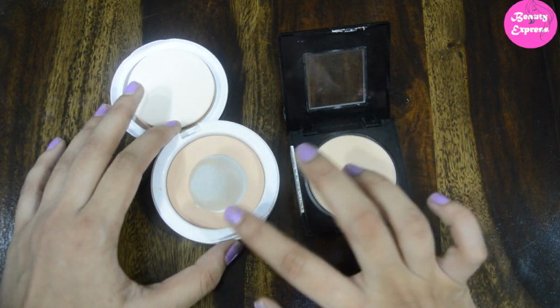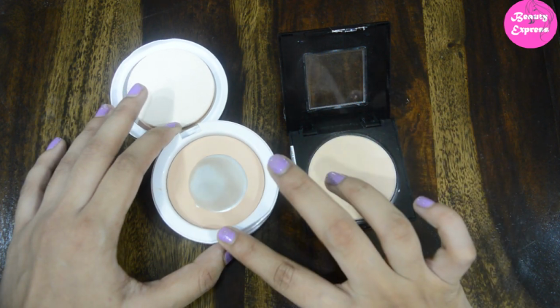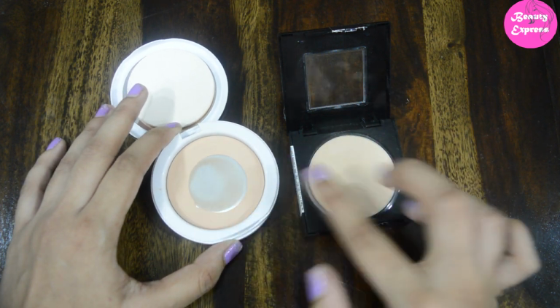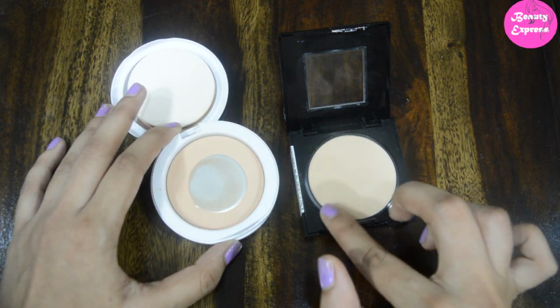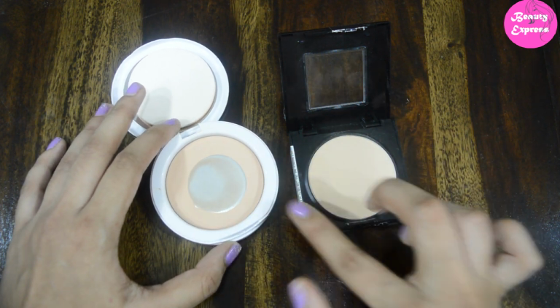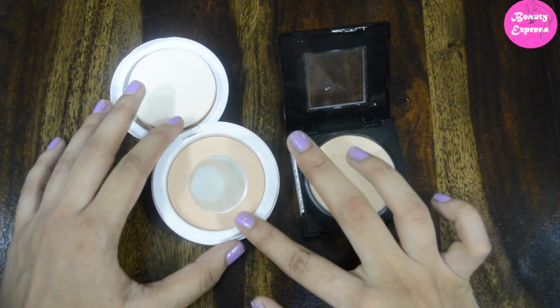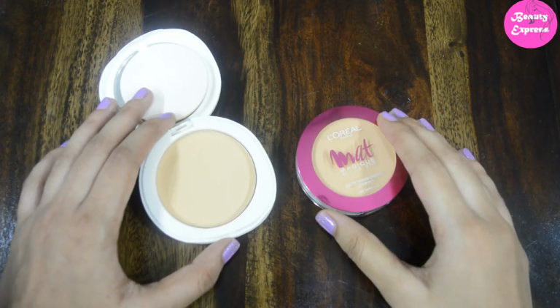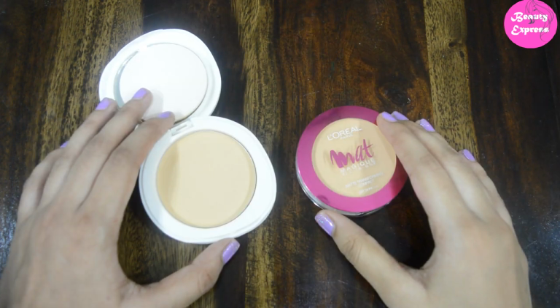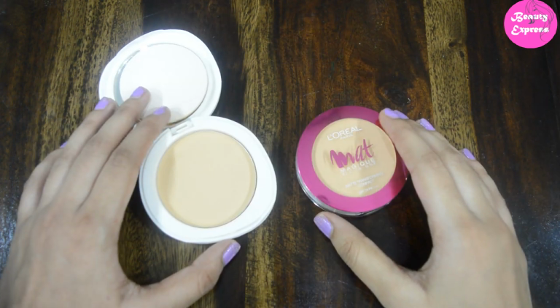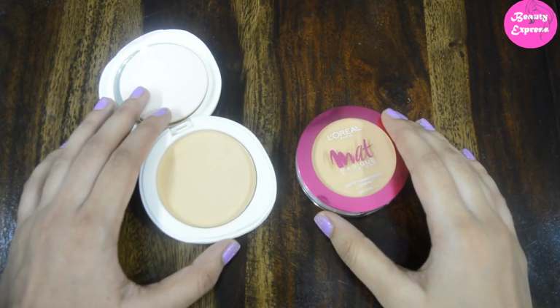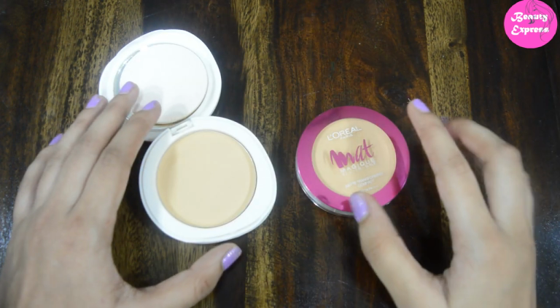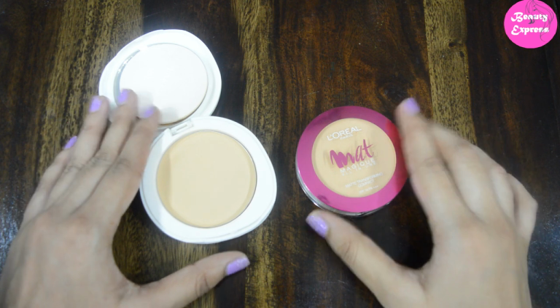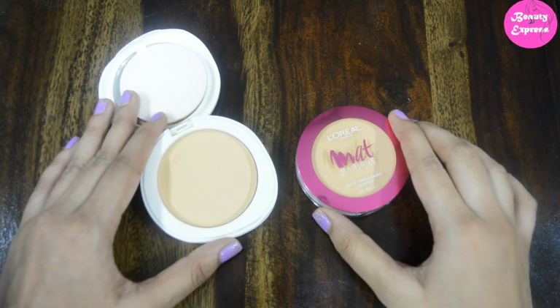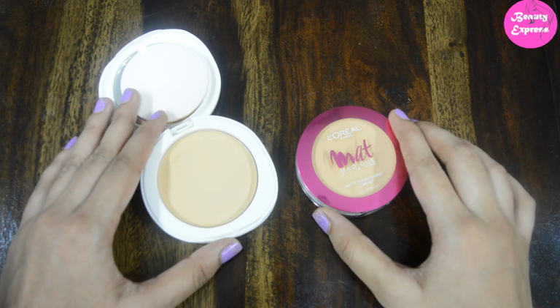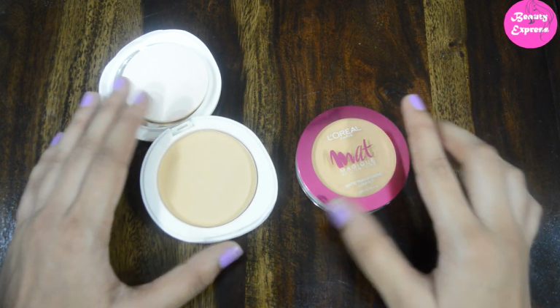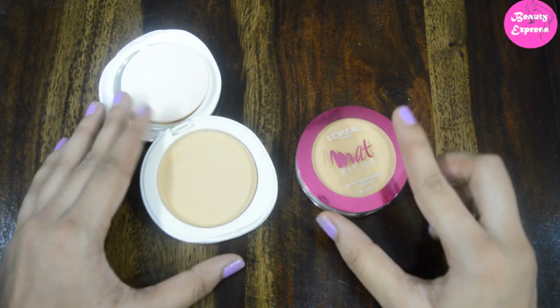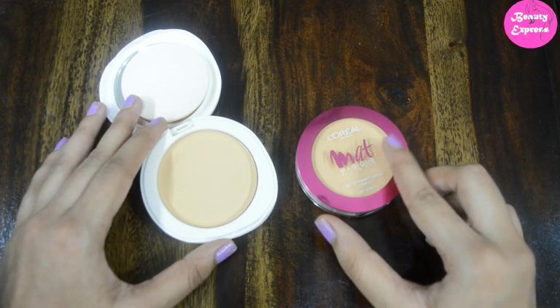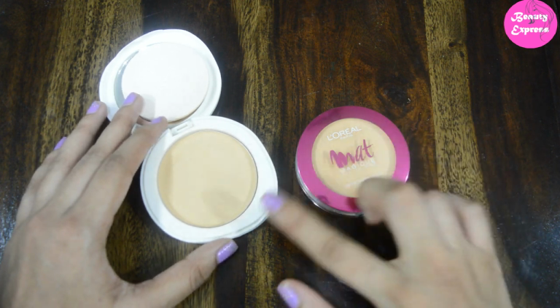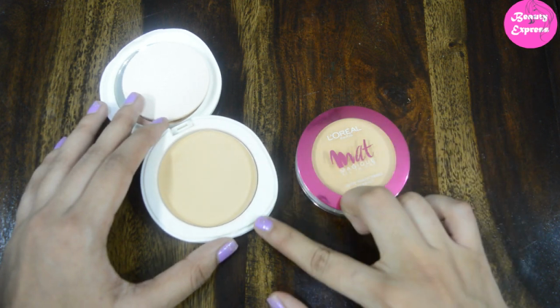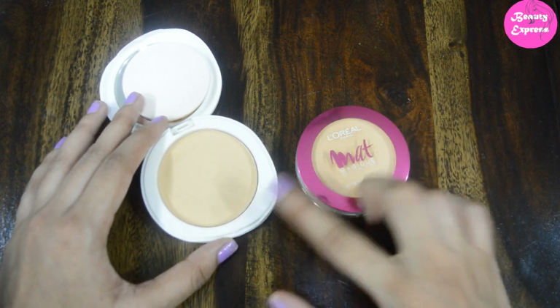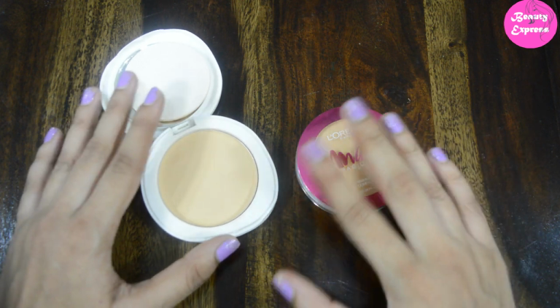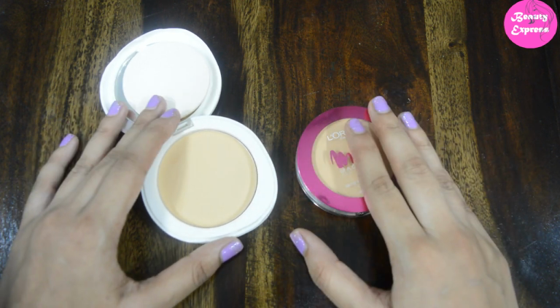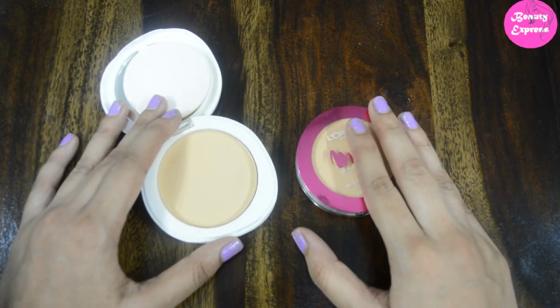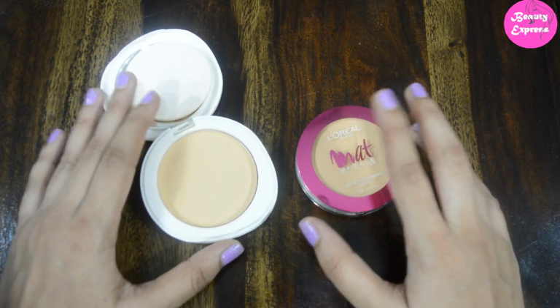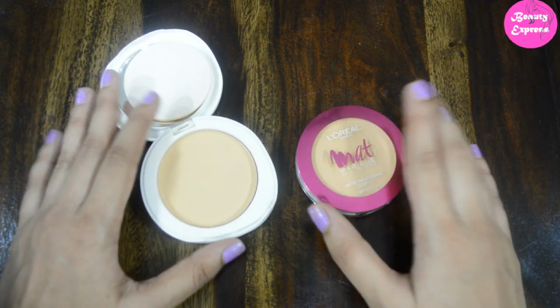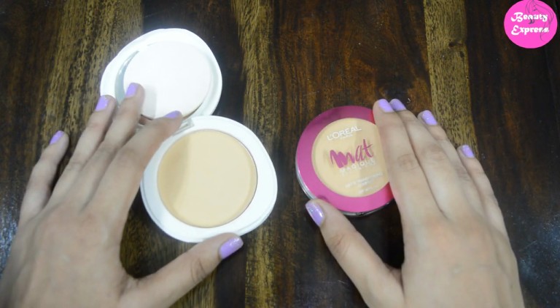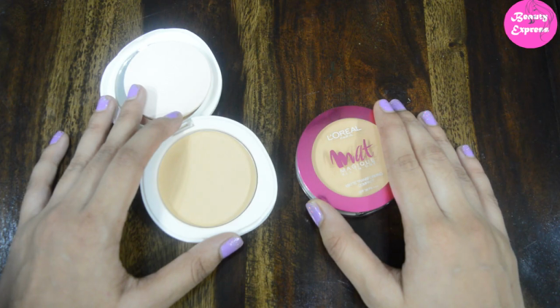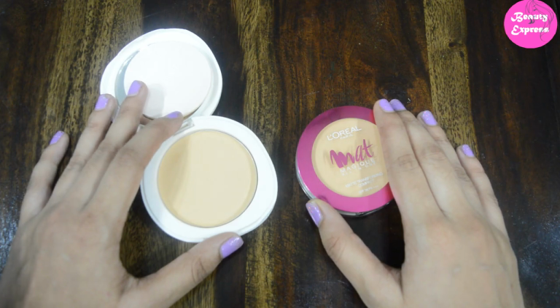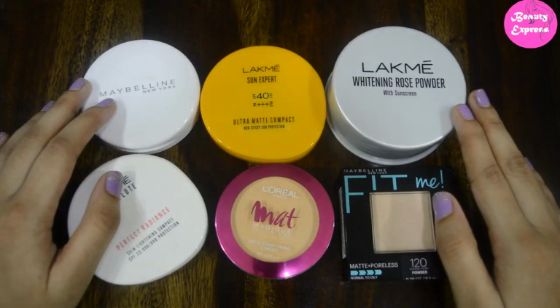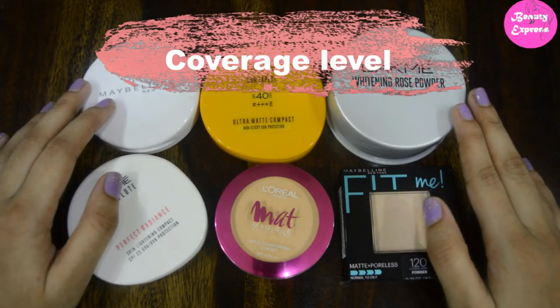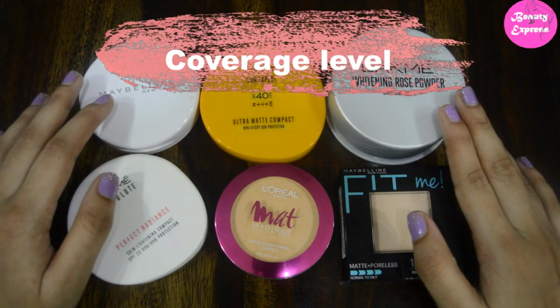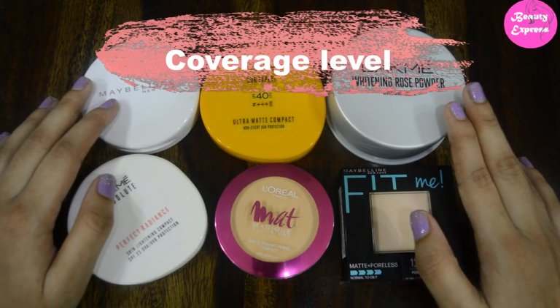Next, how to select a compact powder shade for your skin tone. If your skin tone is on the lighter side, you can choose a compact powder with a pink undertone. If your skin tone is on the deeper side, you can choose a compact with a warm orange undertone, as it matches well with your skin tone.